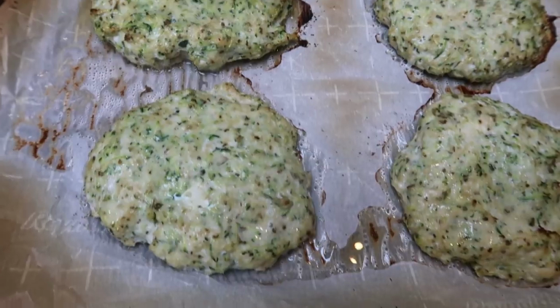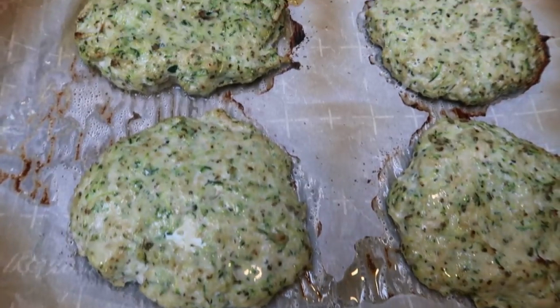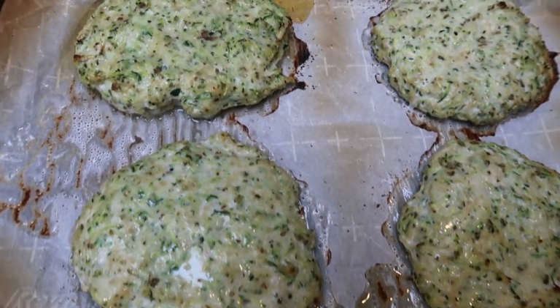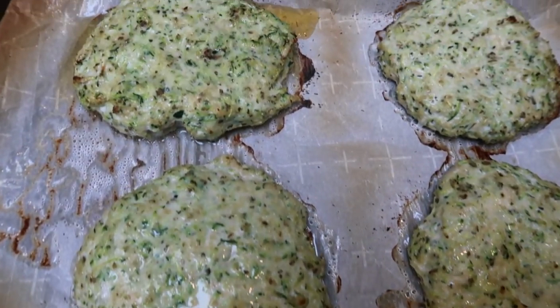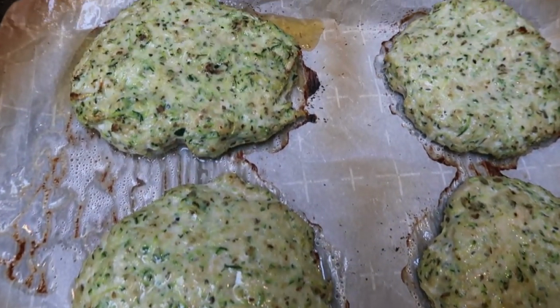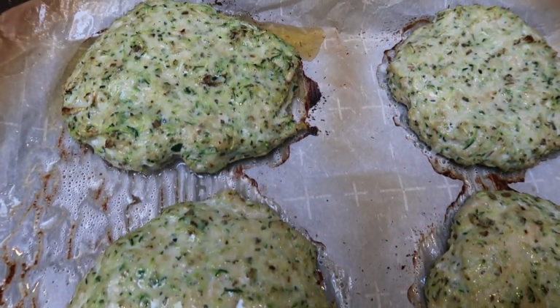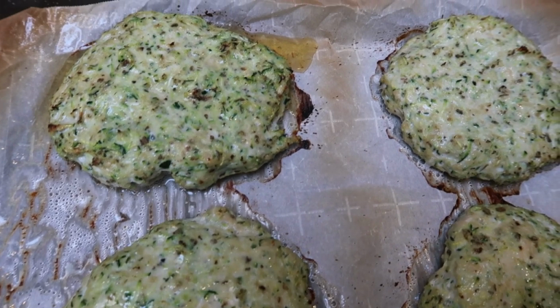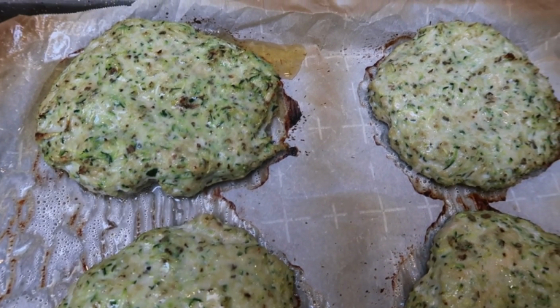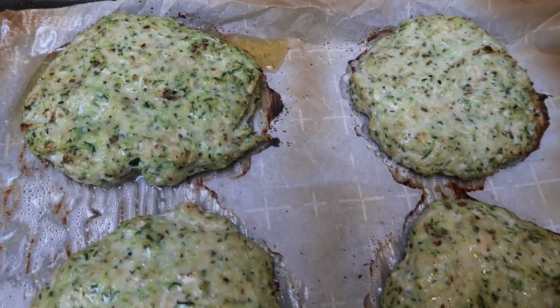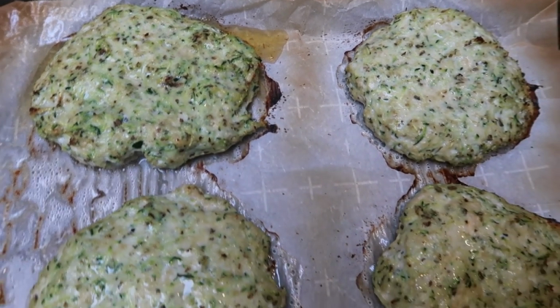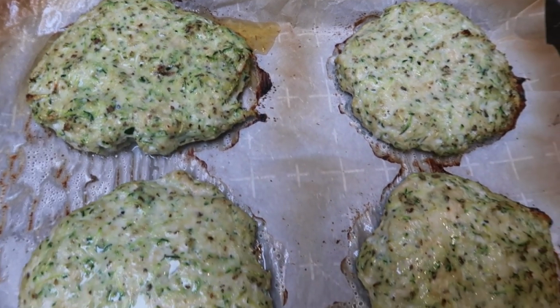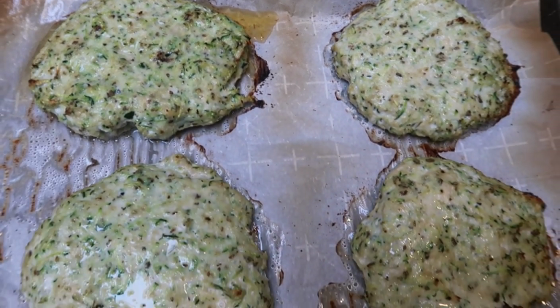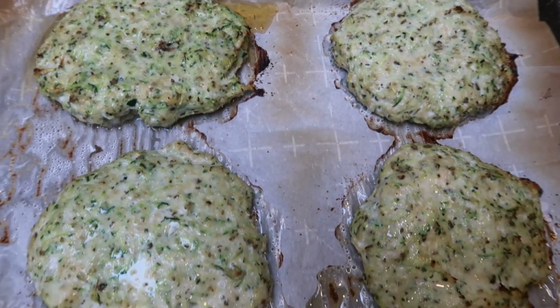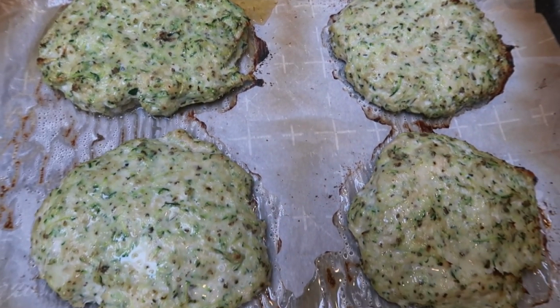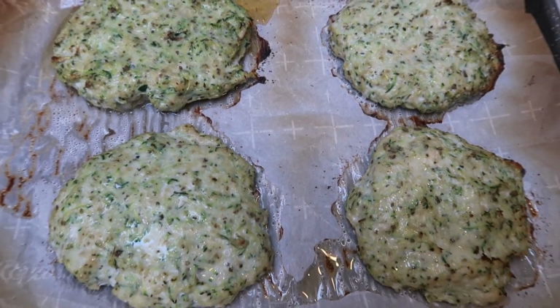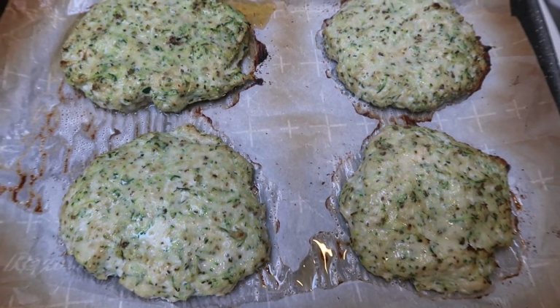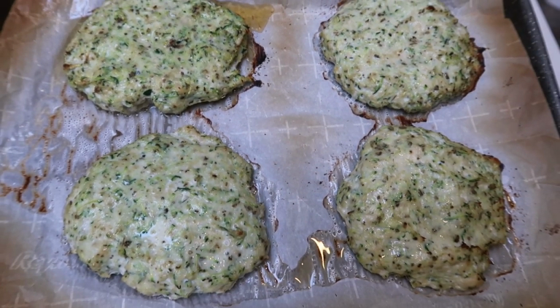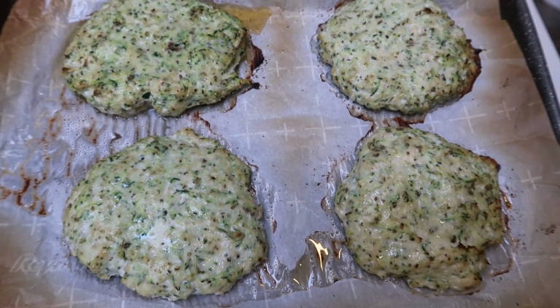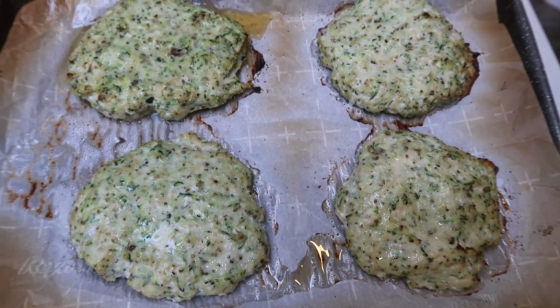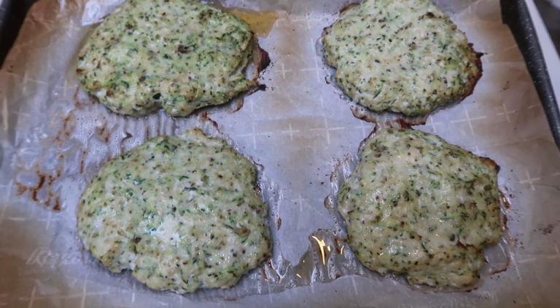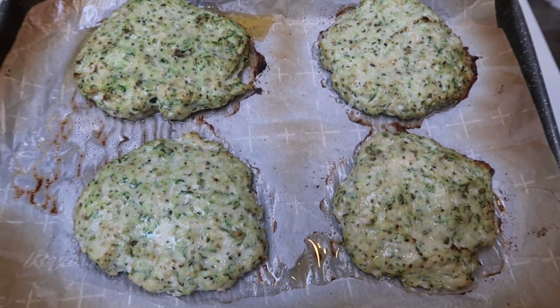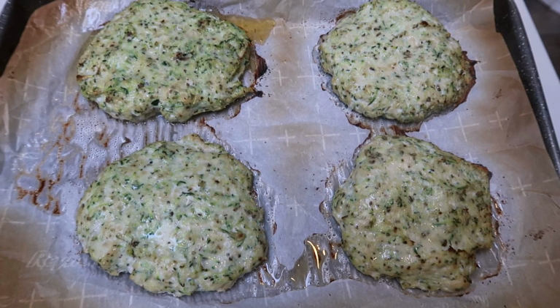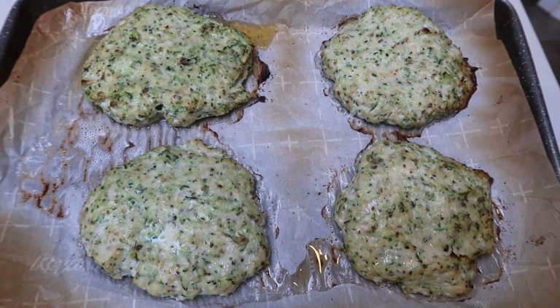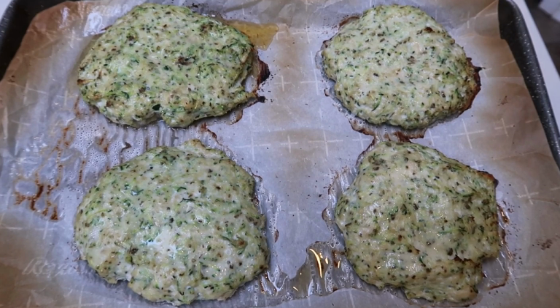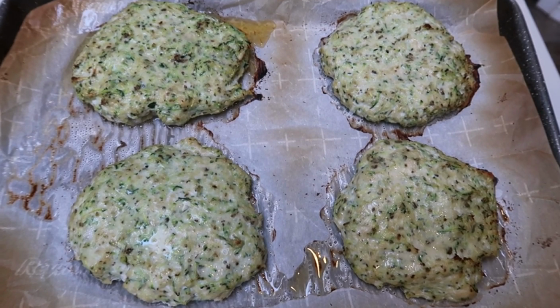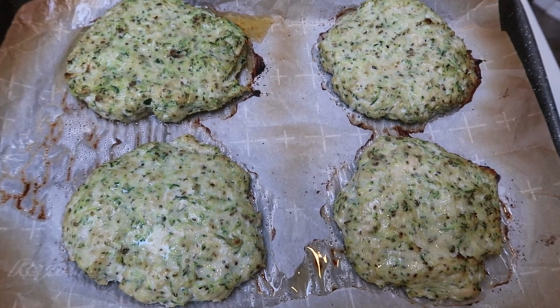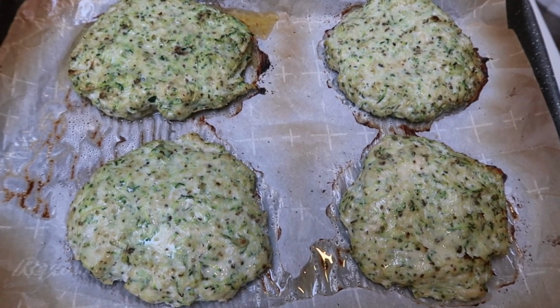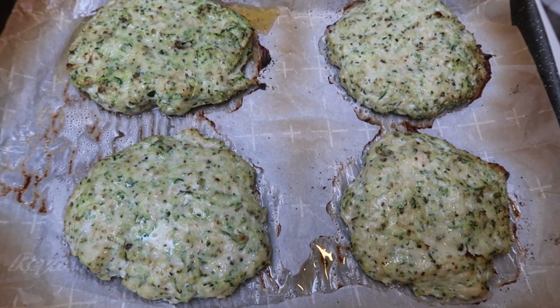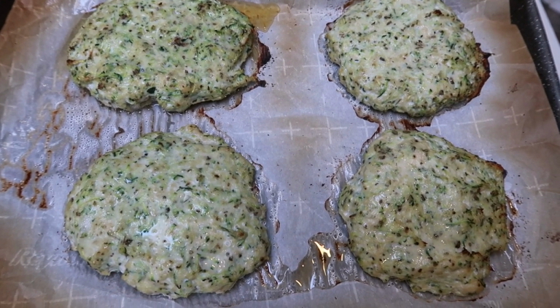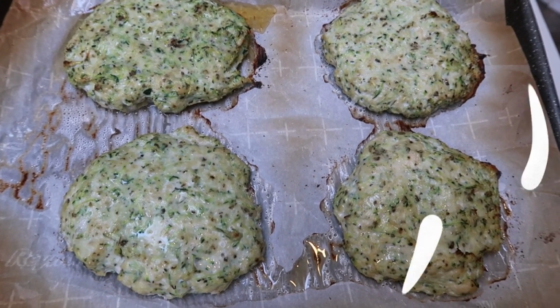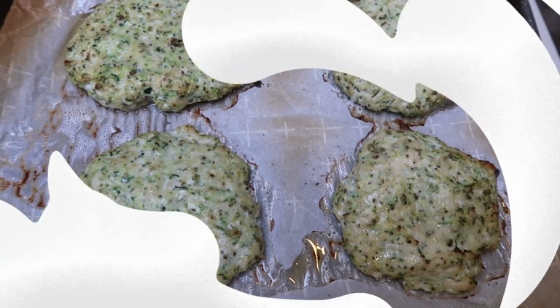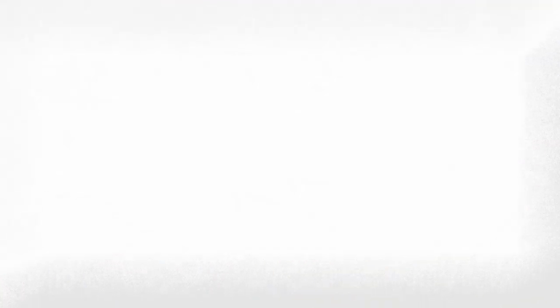I just pulled out the turkey burgers — they look great. I'm warming up the spaghetti squash with the sauce on it. We'll put dinner together and I'll be back to show you my dinner and give you the smart points.